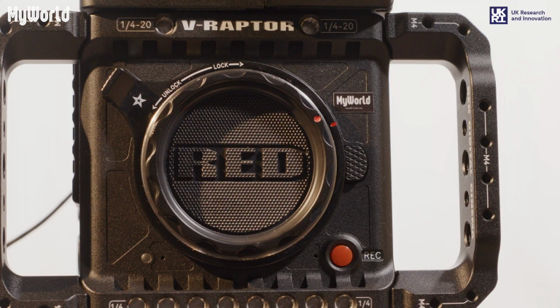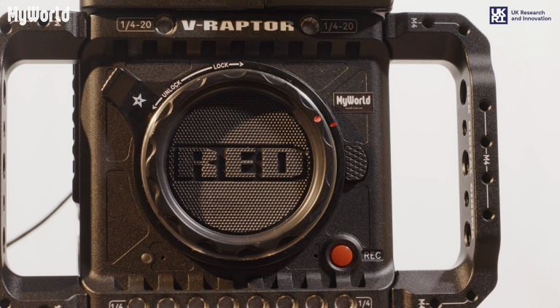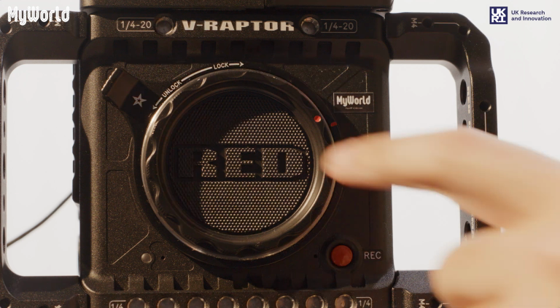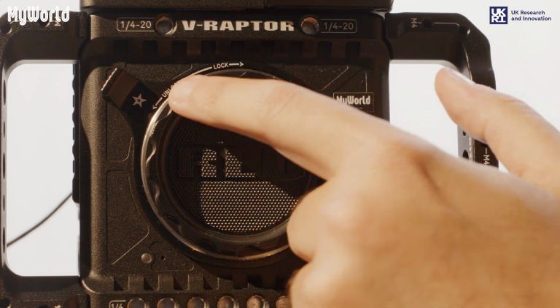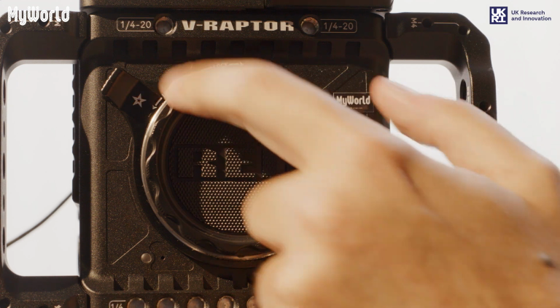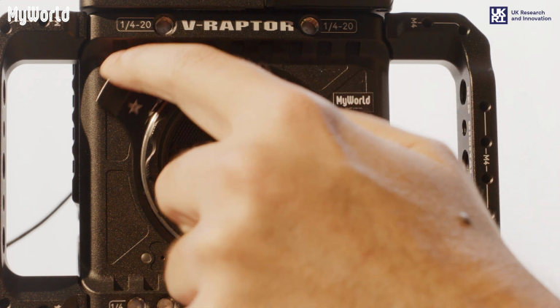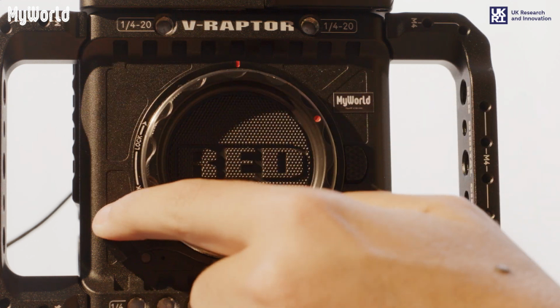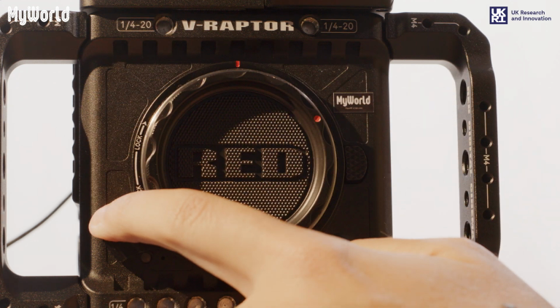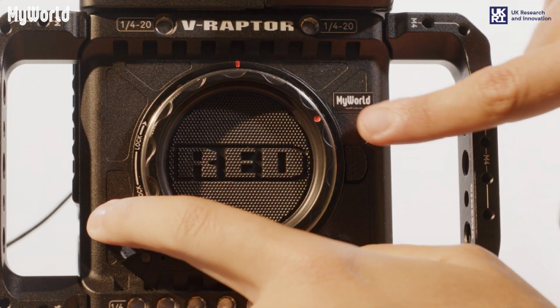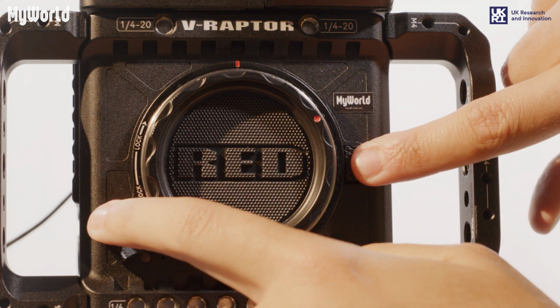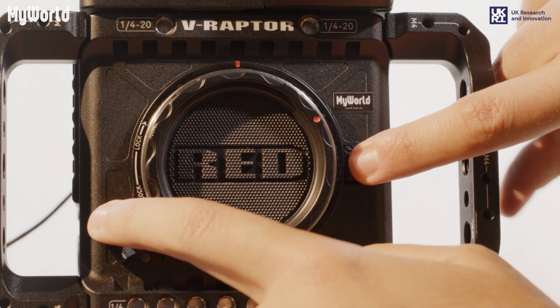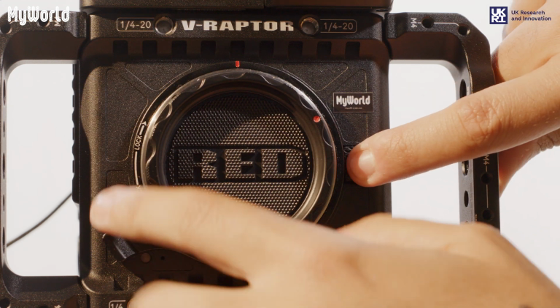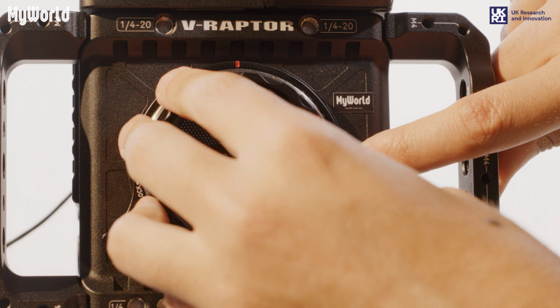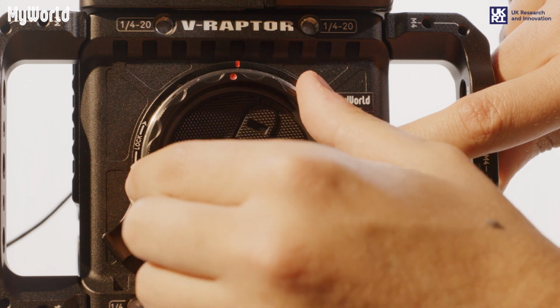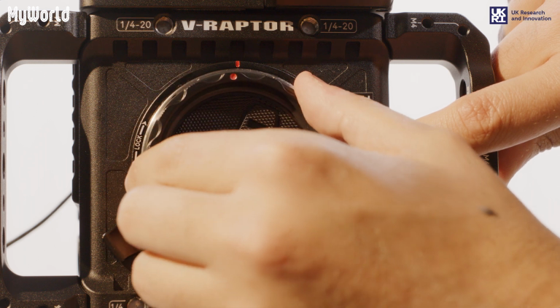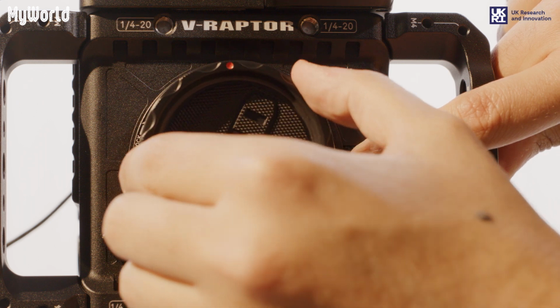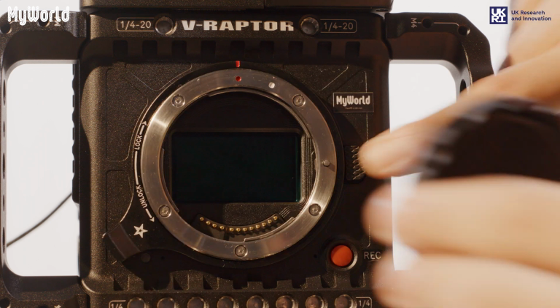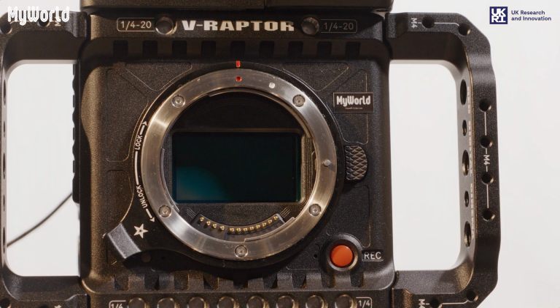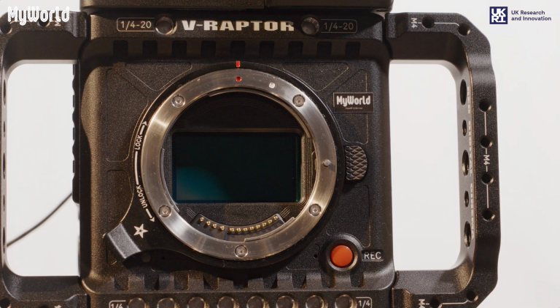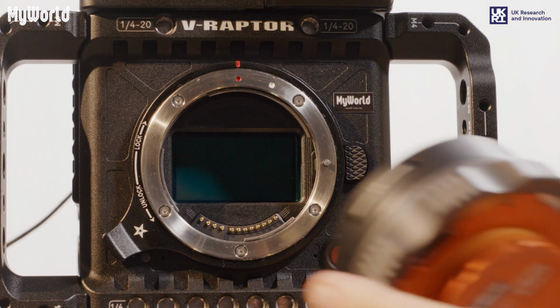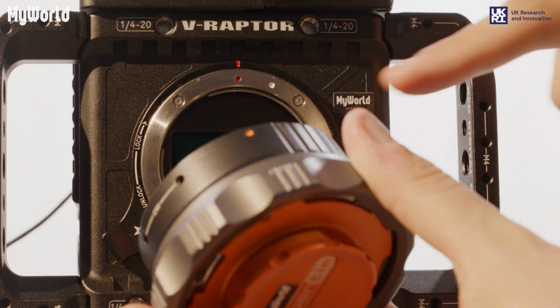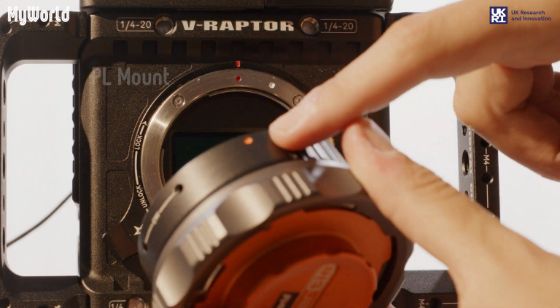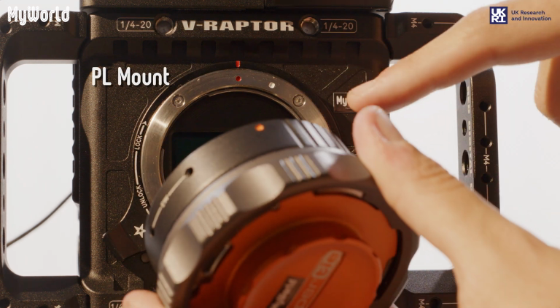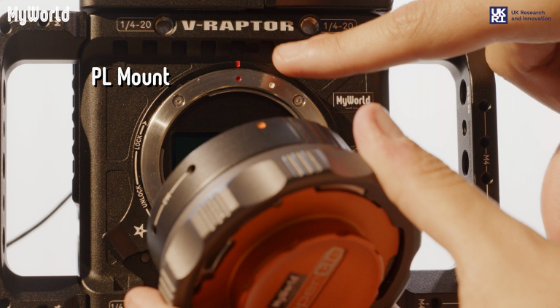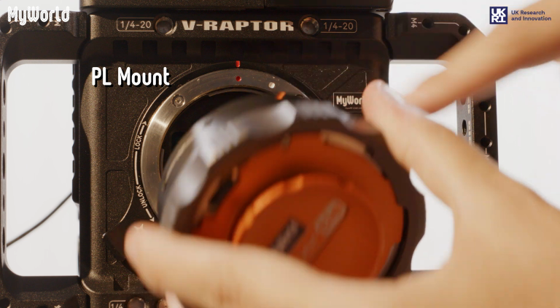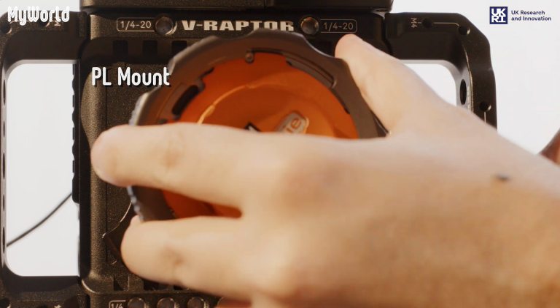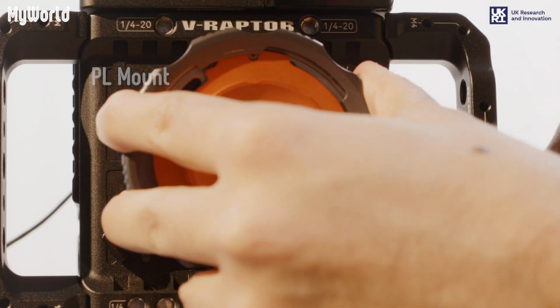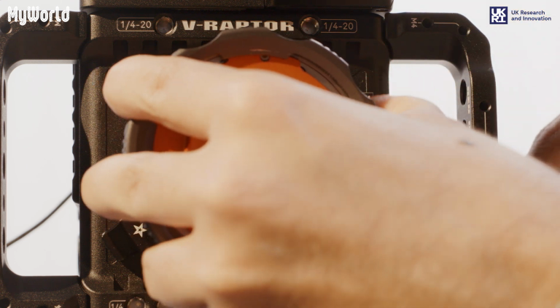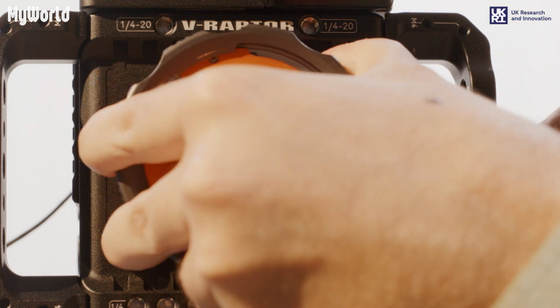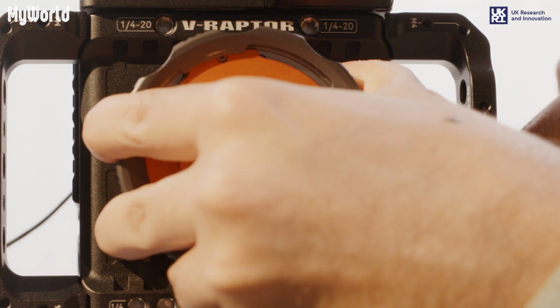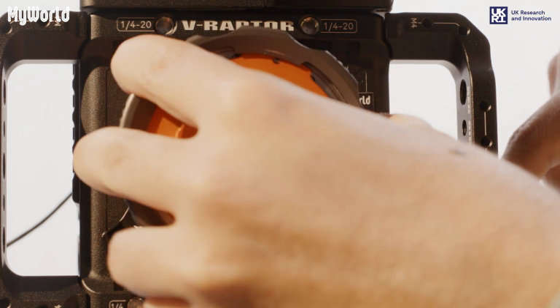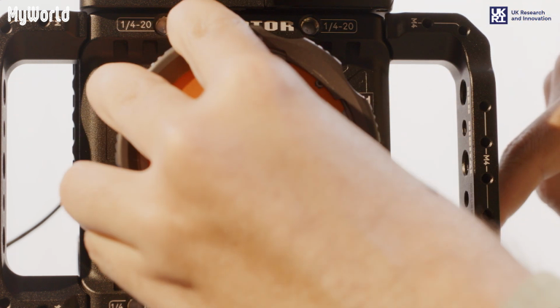On the camera RF lens mount, unlock the front ring and push the right-hand side button to release the cap. Connect the PL mount by aligning the orange dot with the red dot and twist to the right until it clicks into position.